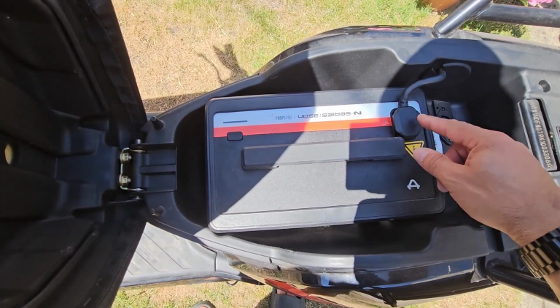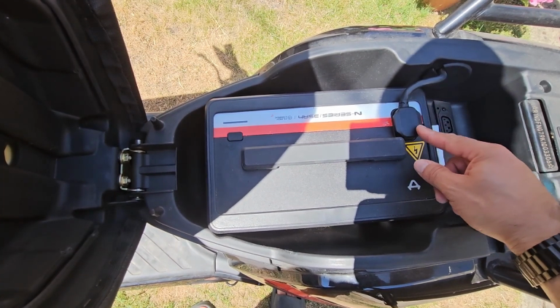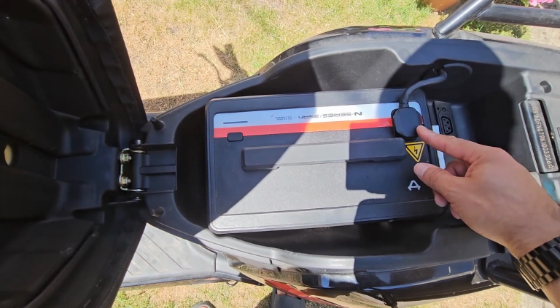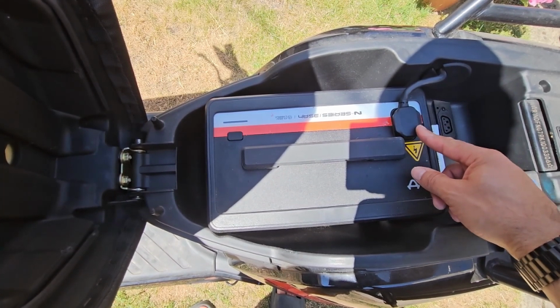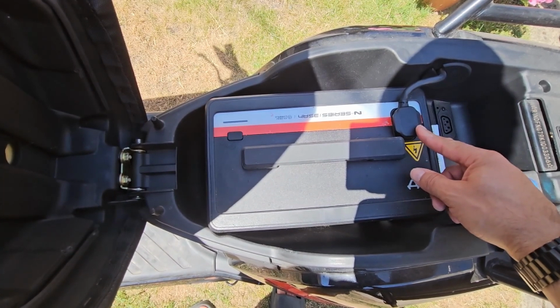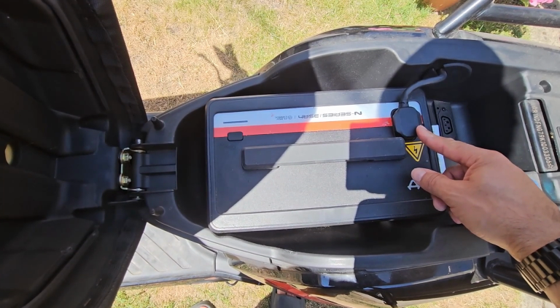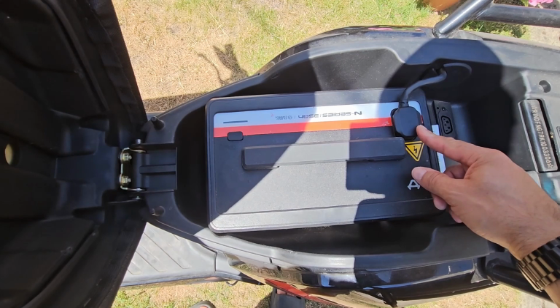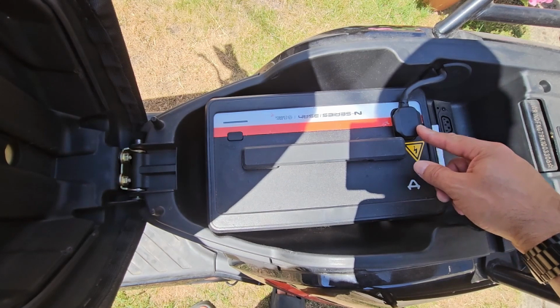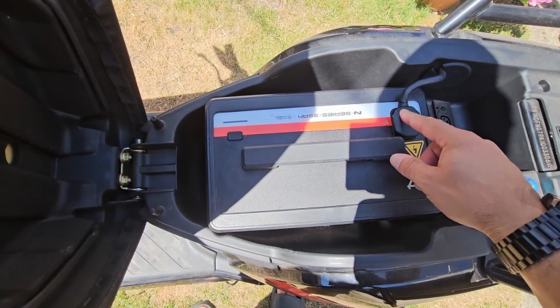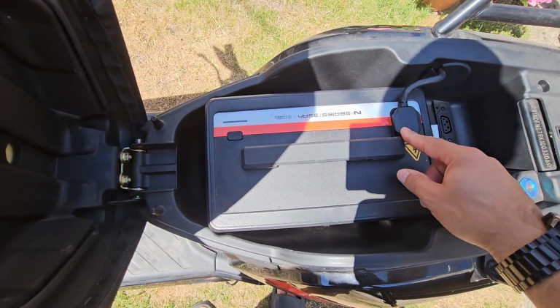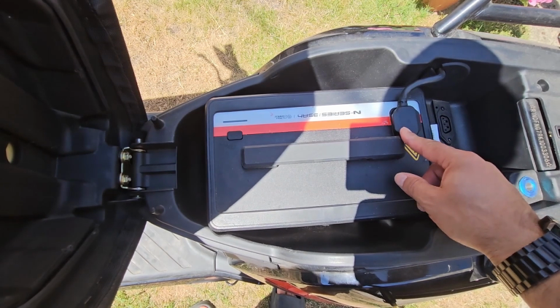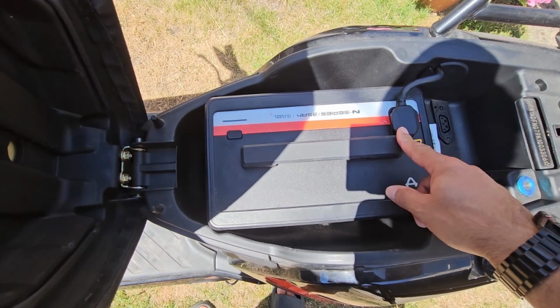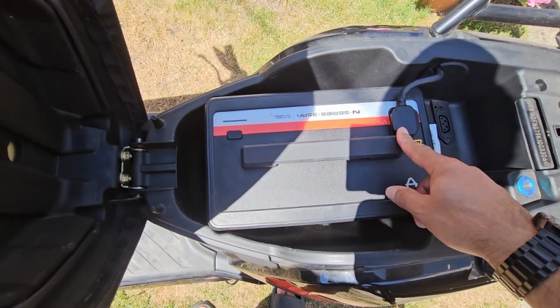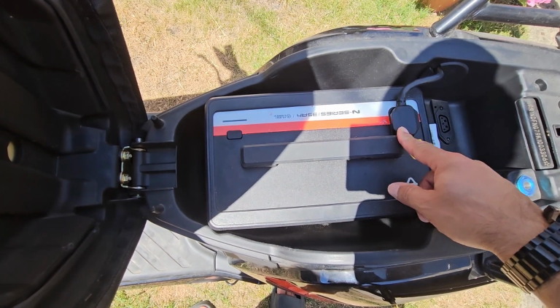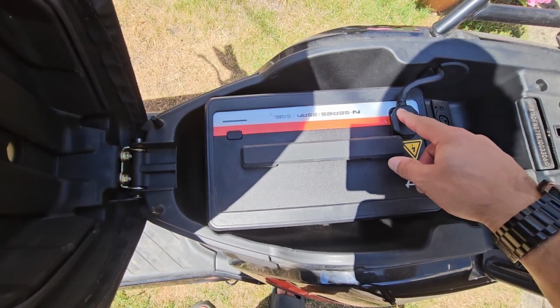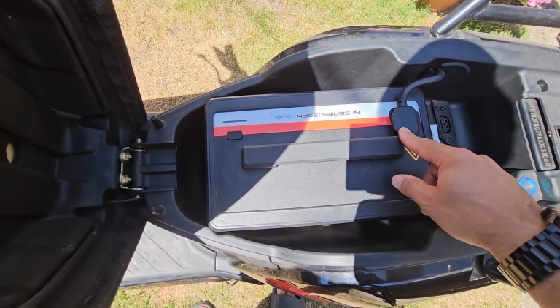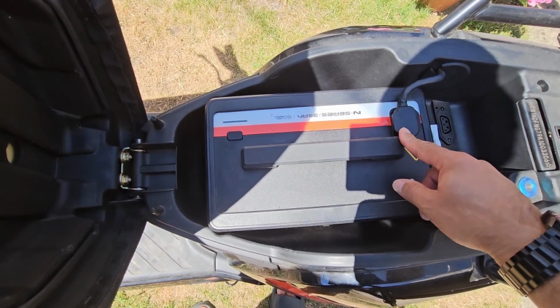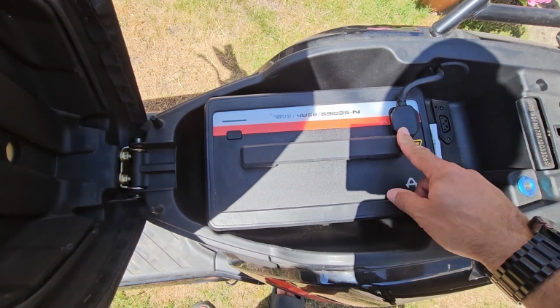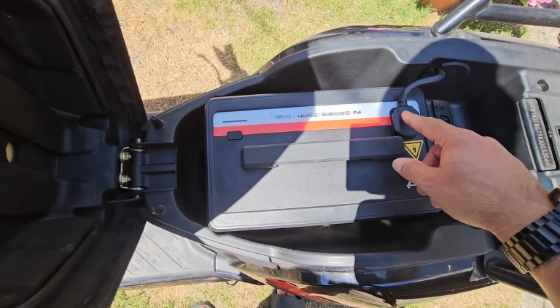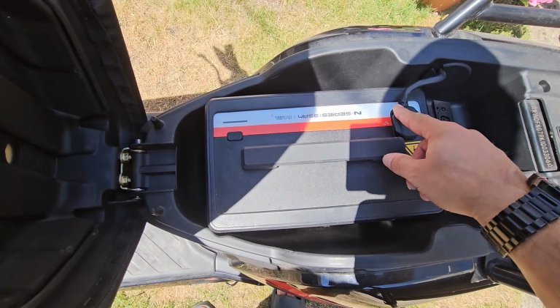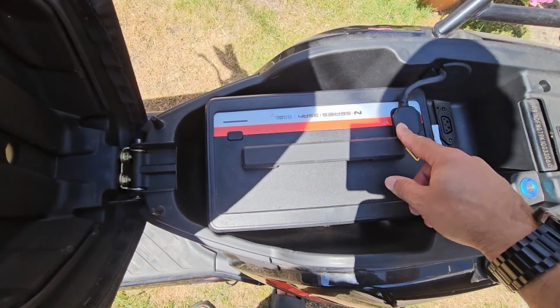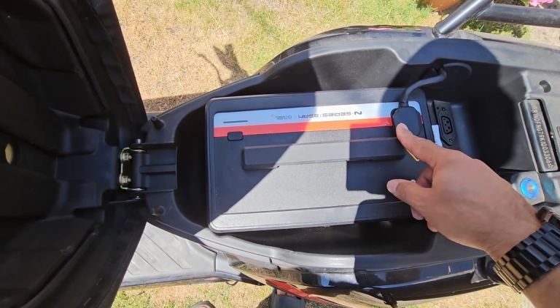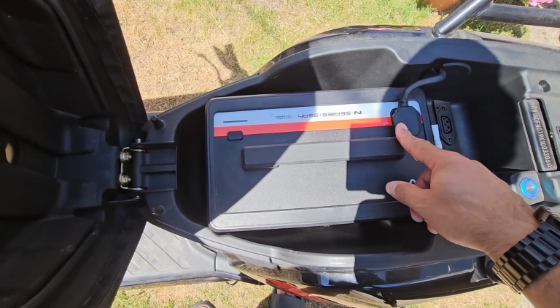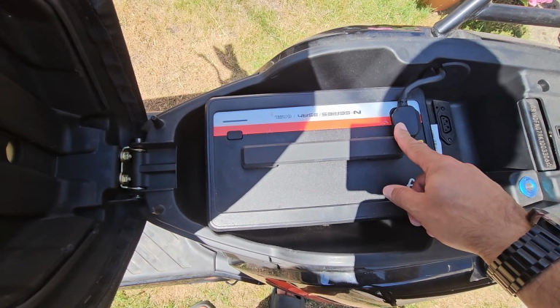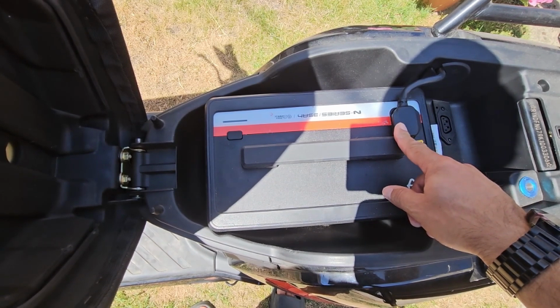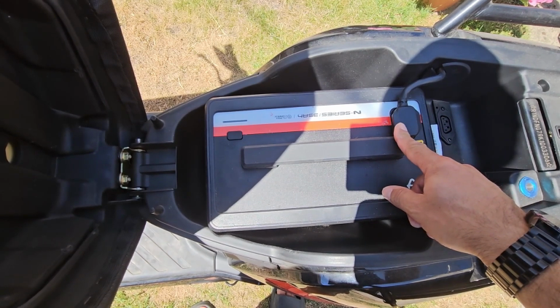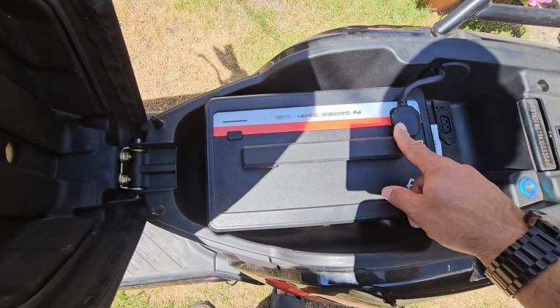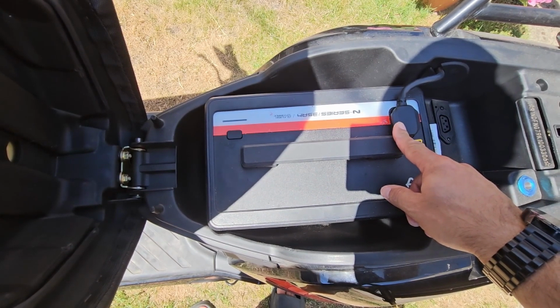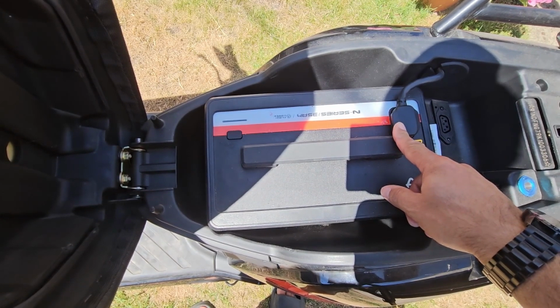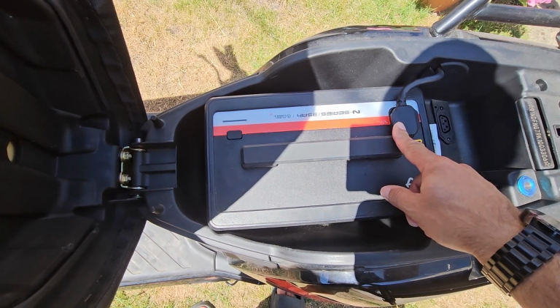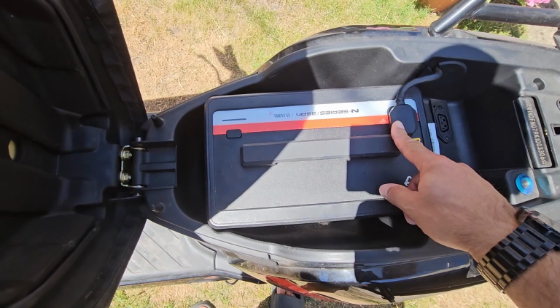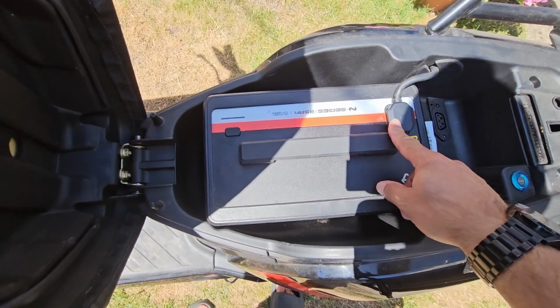The two large pins are carrying the main power, and then the three small pins — I didn't really understand if those three small pins were balance charge pins or some kind of communication pins. Let me show you the mains charger for this.